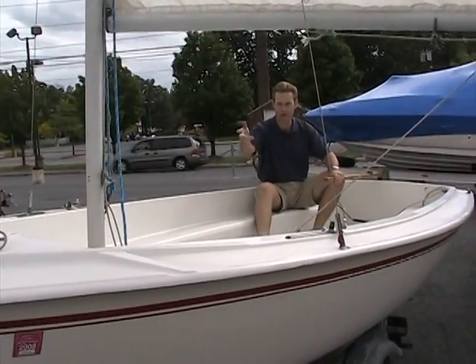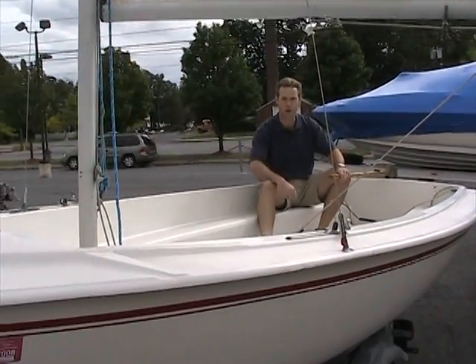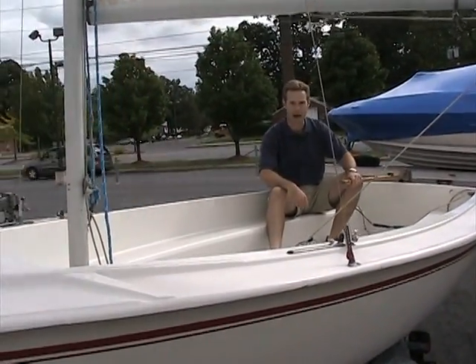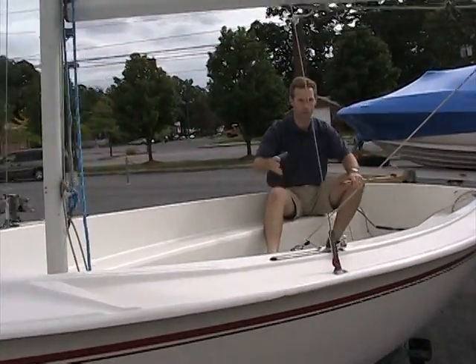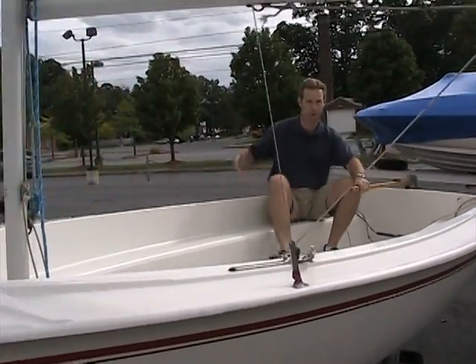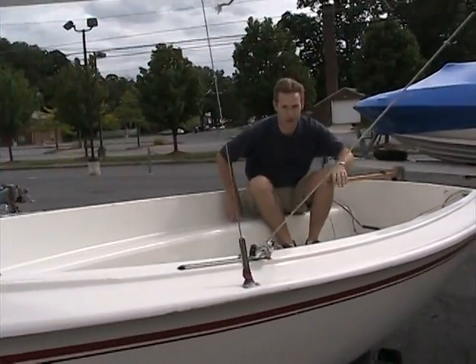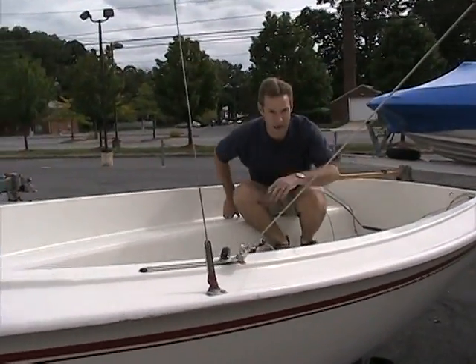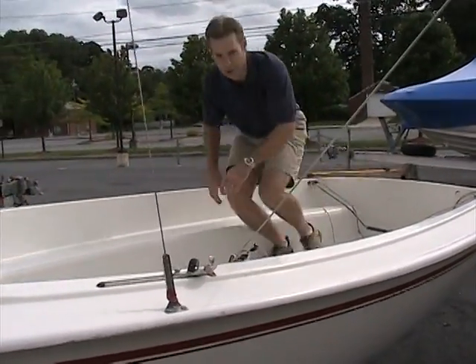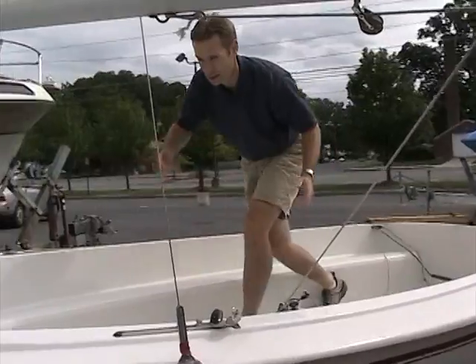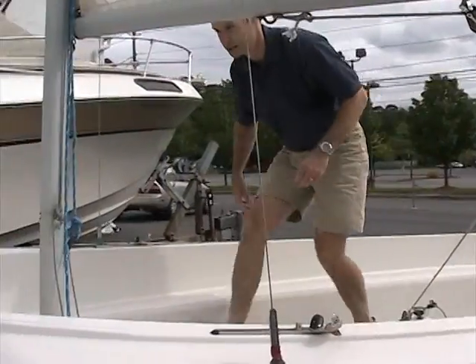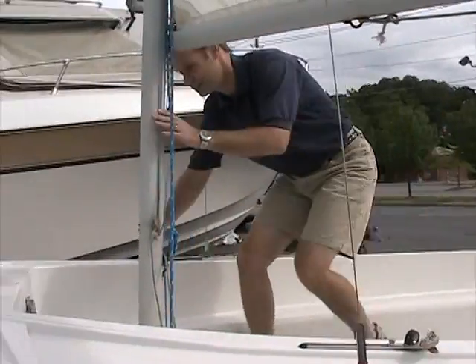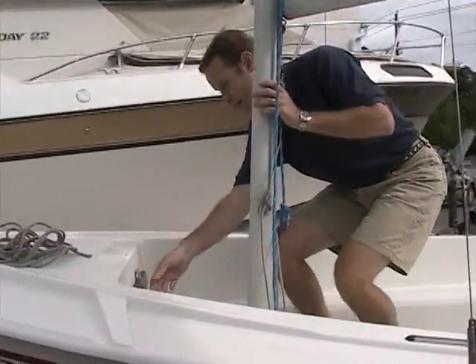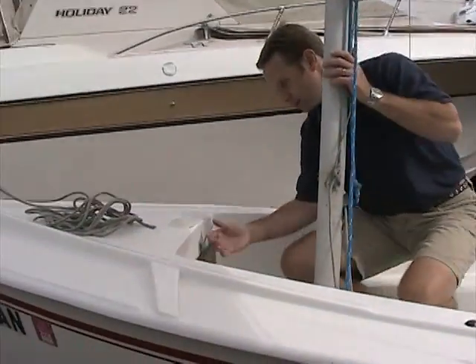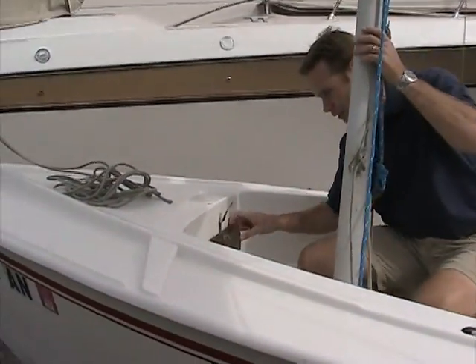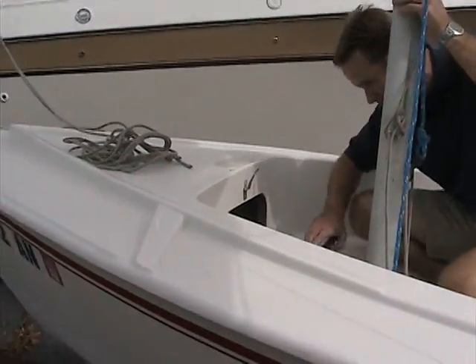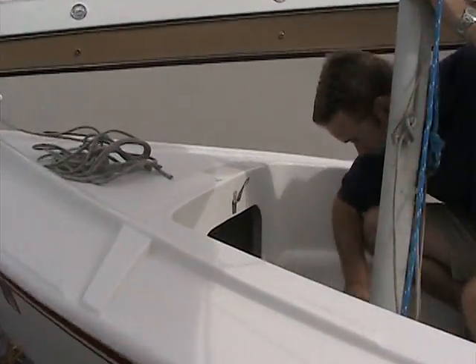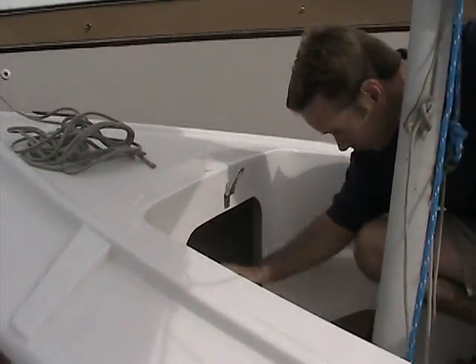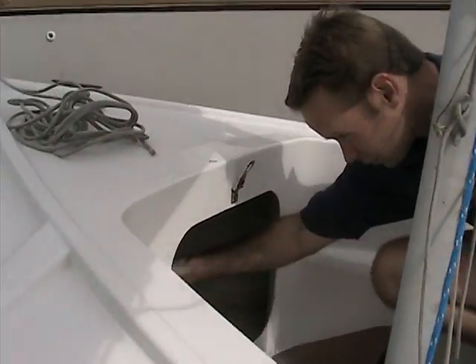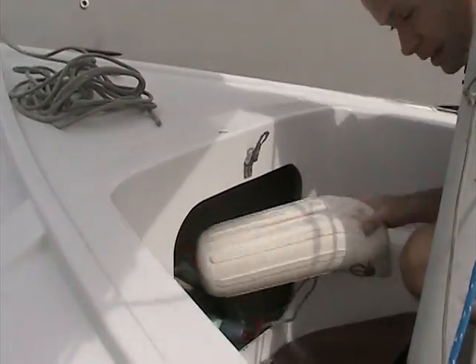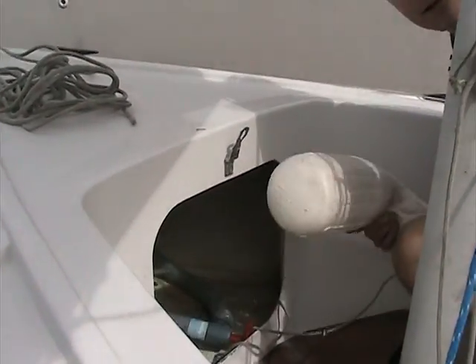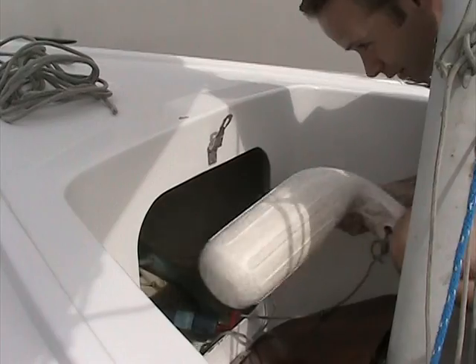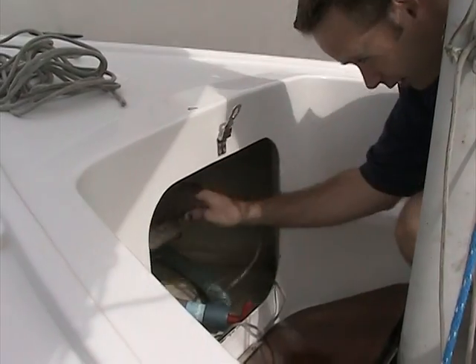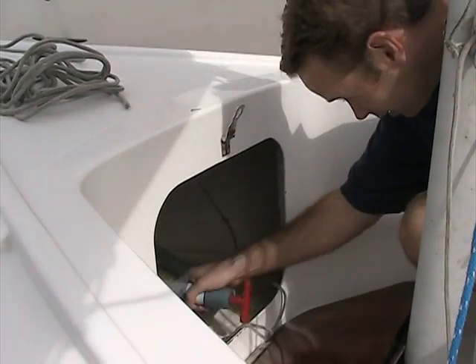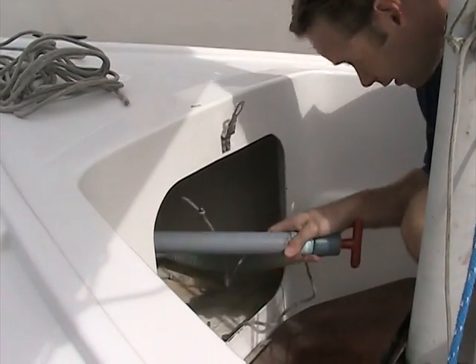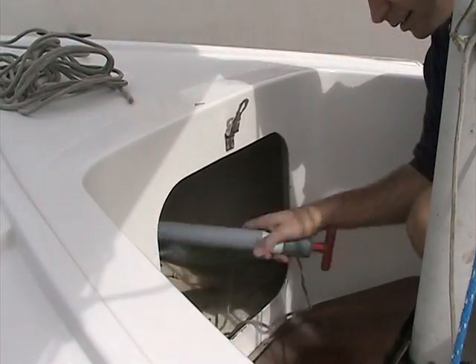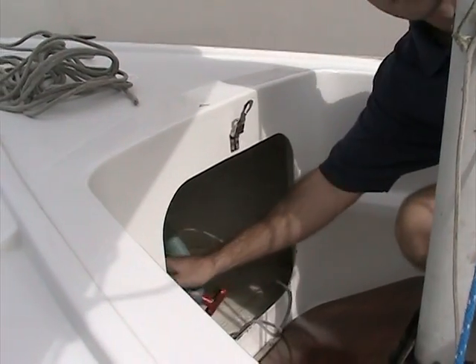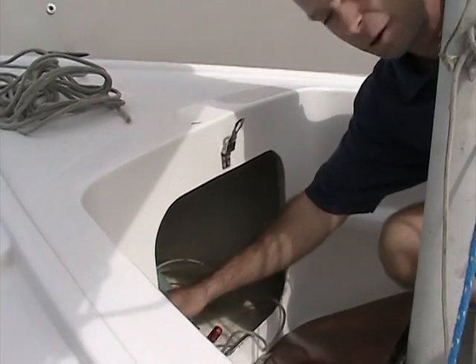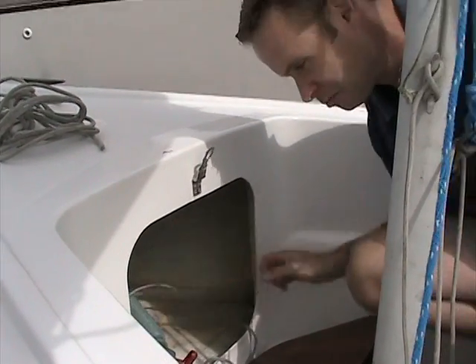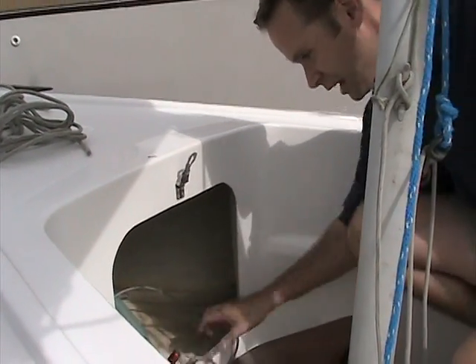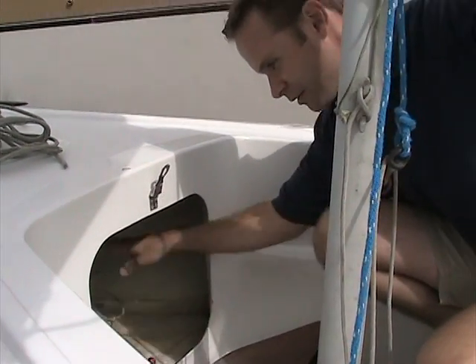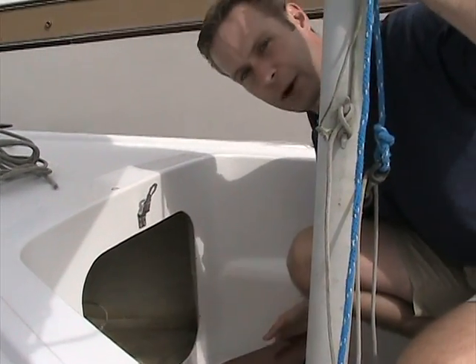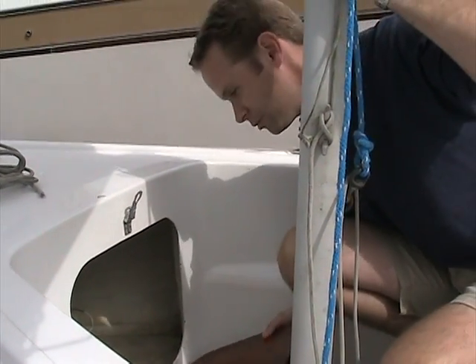There's a little storage up in the bow for coolers to get them out of the way, or your life jackets. Store some stuff, keep your anchor up there. Just got to keep your stuff out of the way and keep it dry.